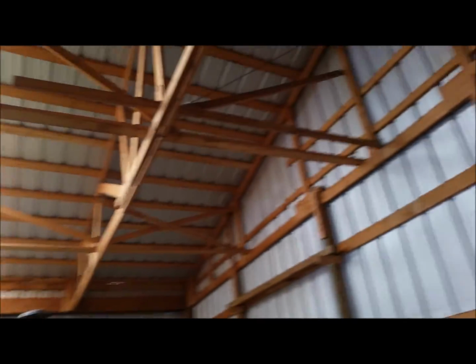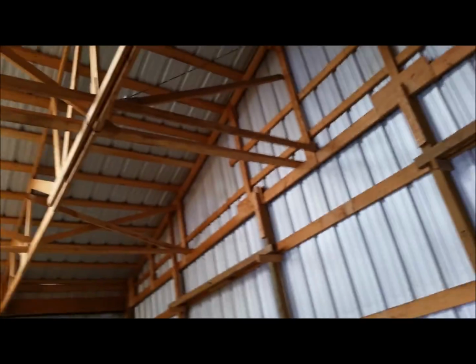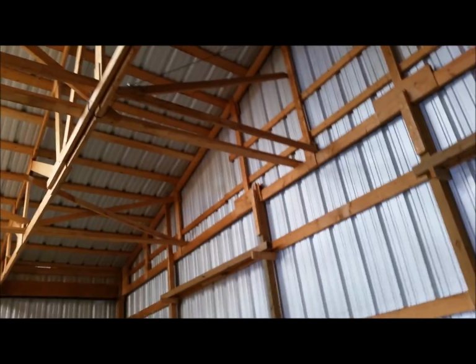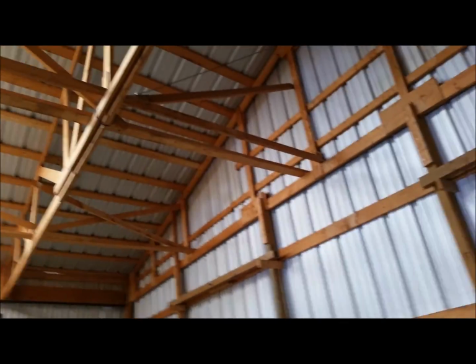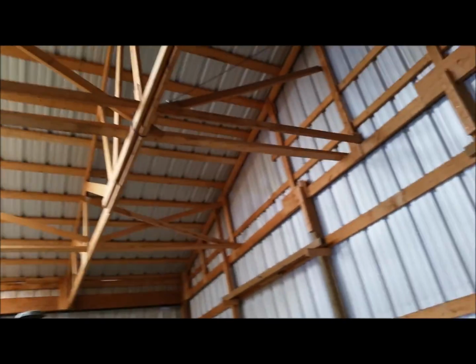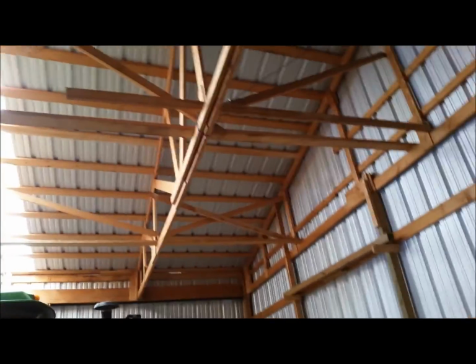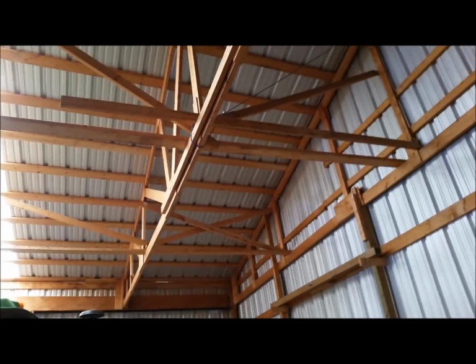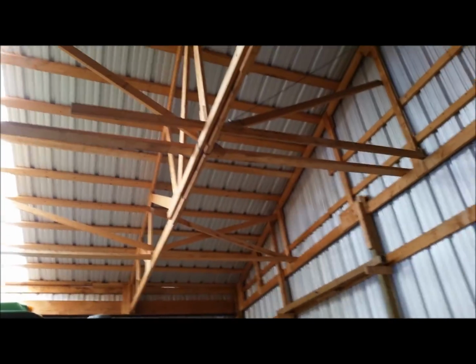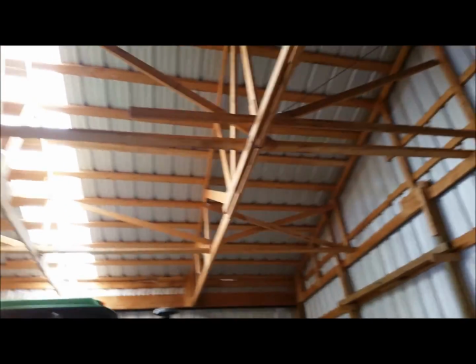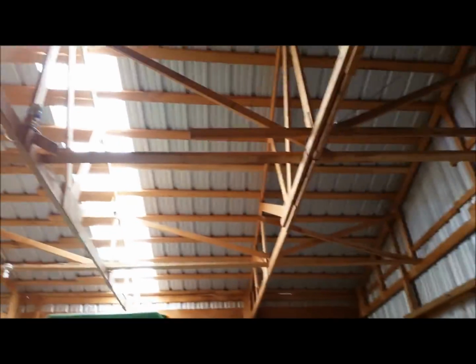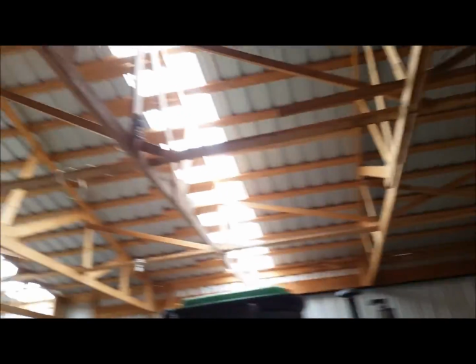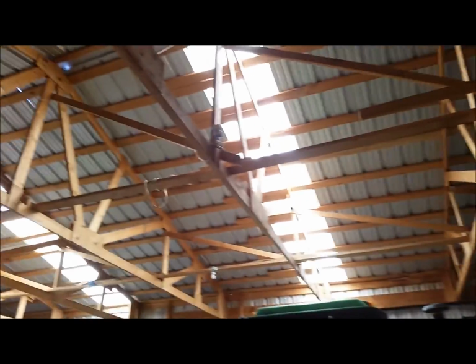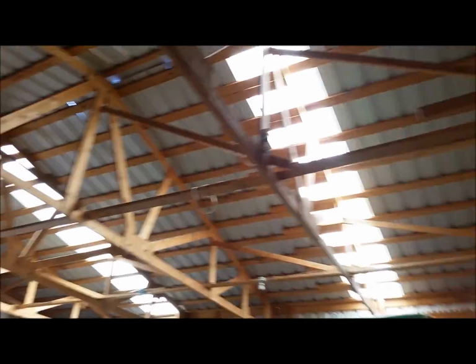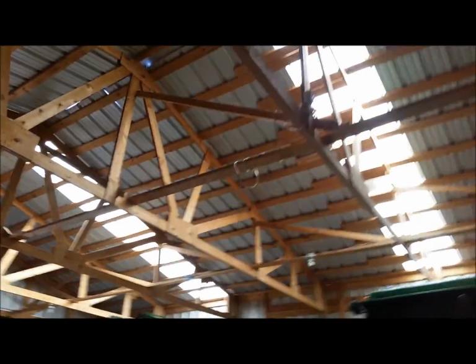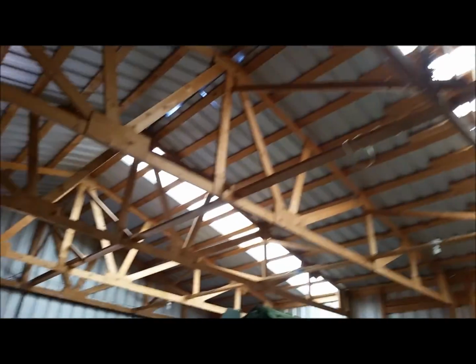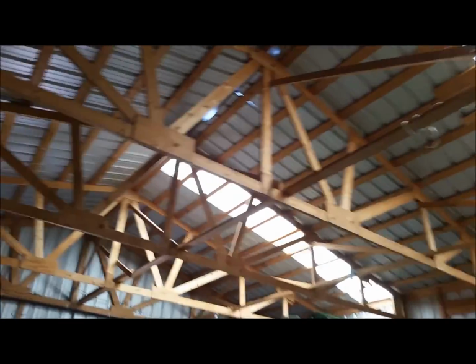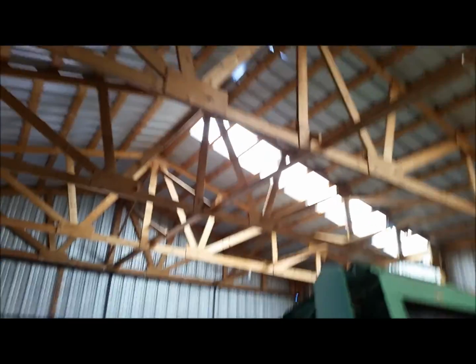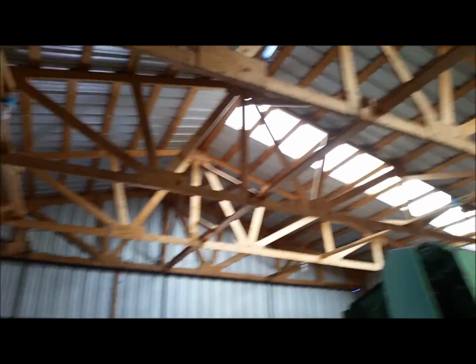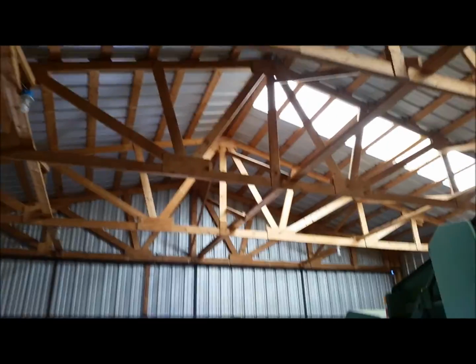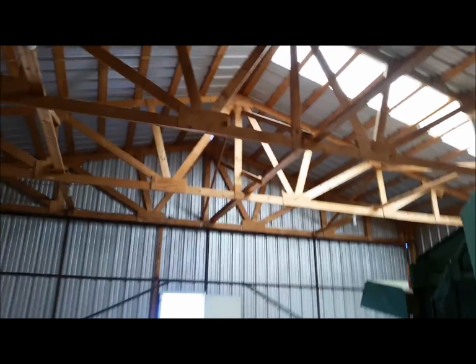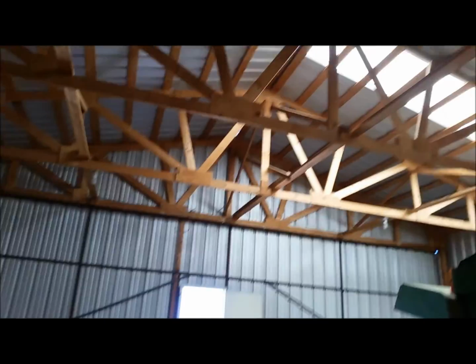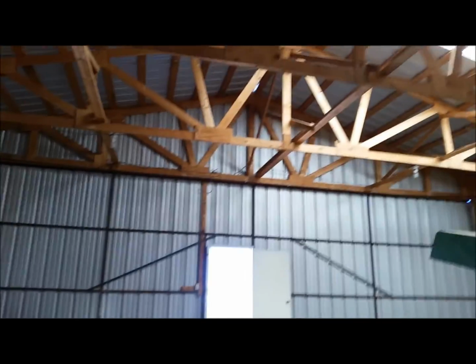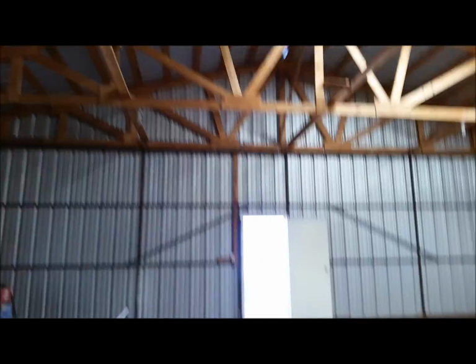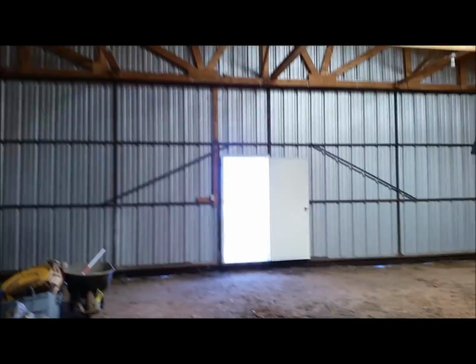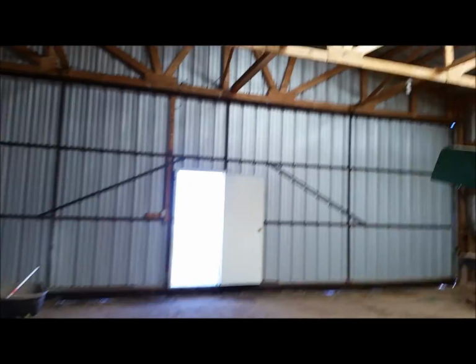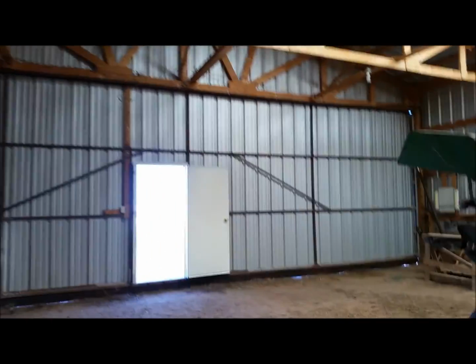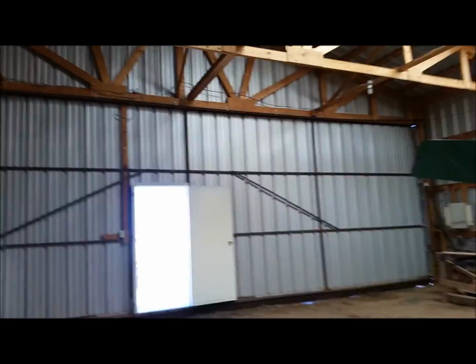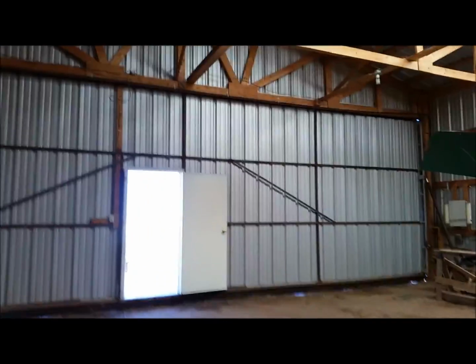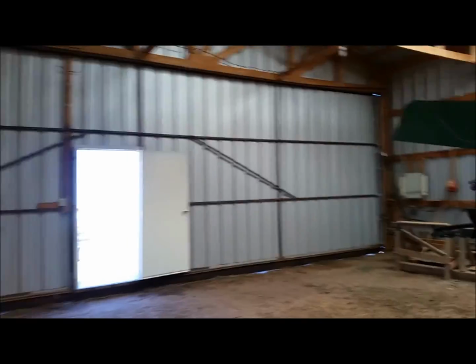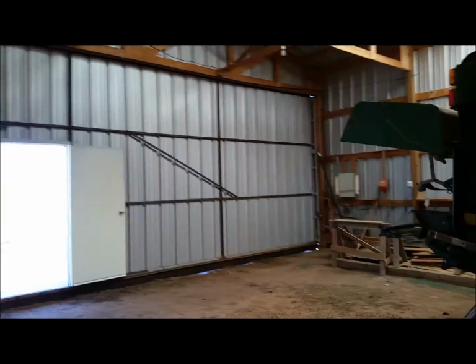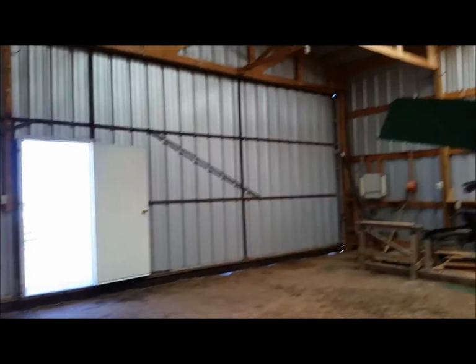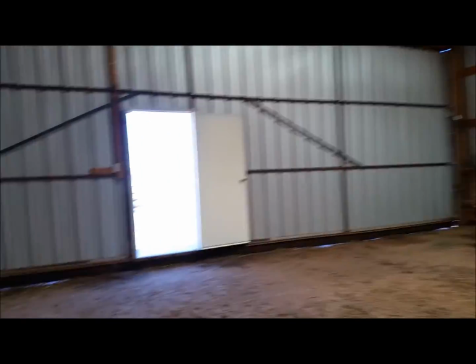The guy built it himself. It's okay, I guess. I would have preferred a steel structure building, but I didn't build it and it'll work for now.